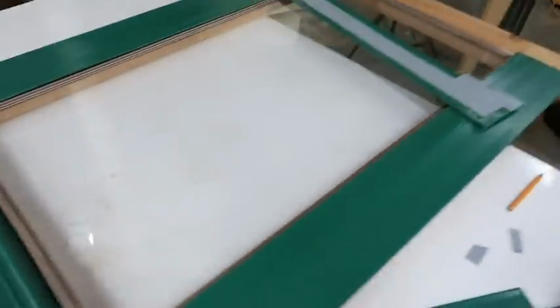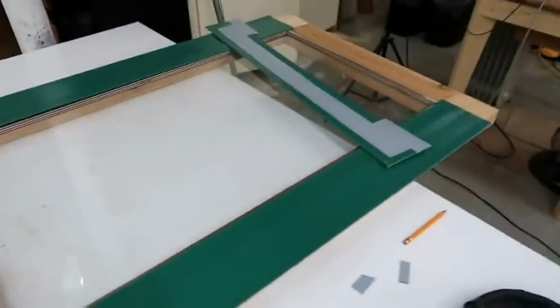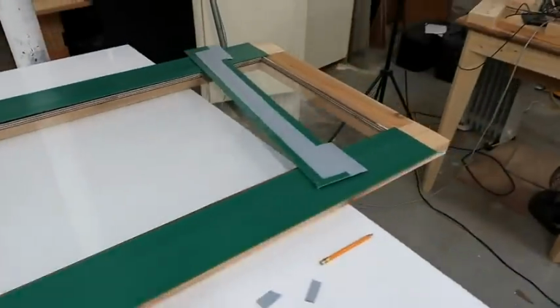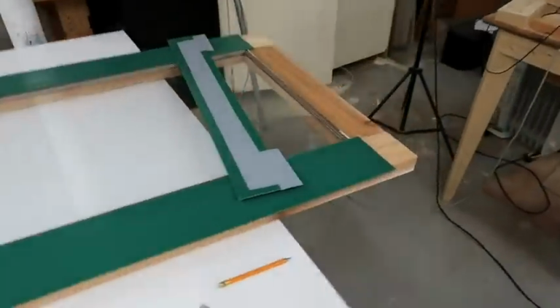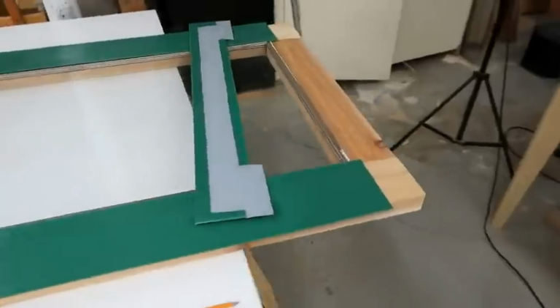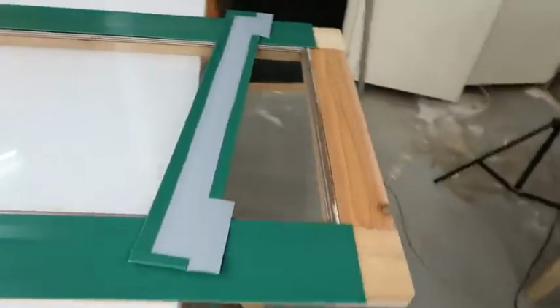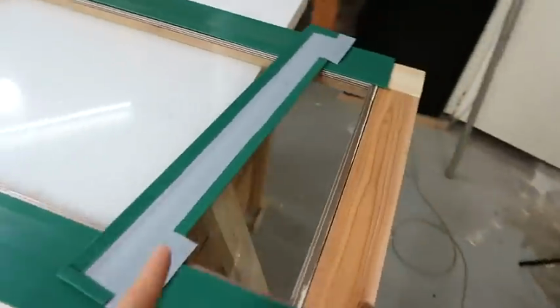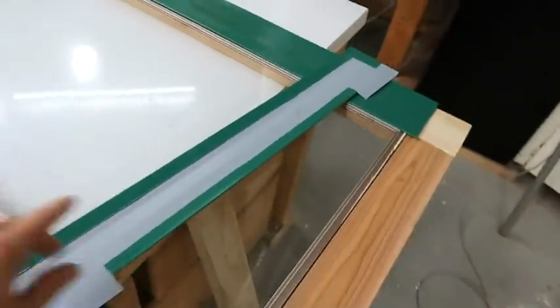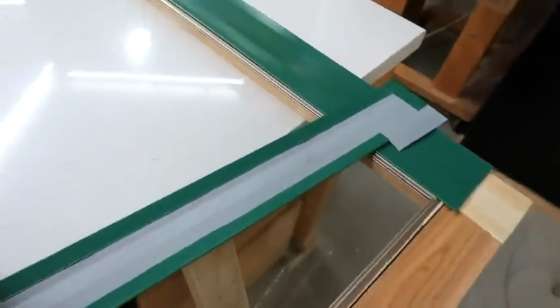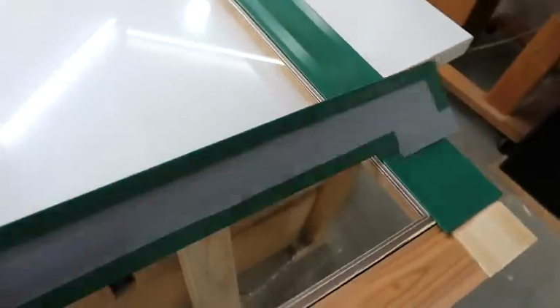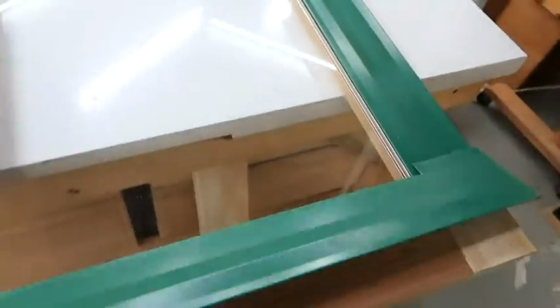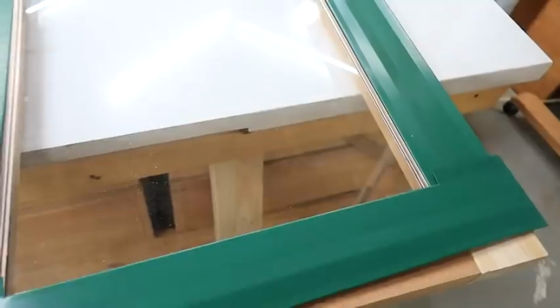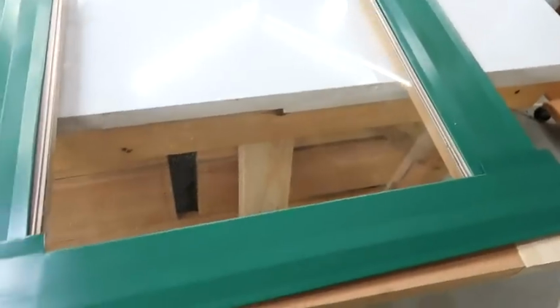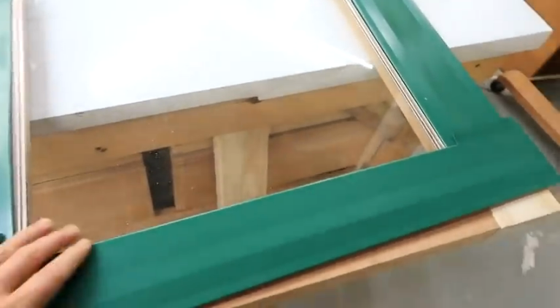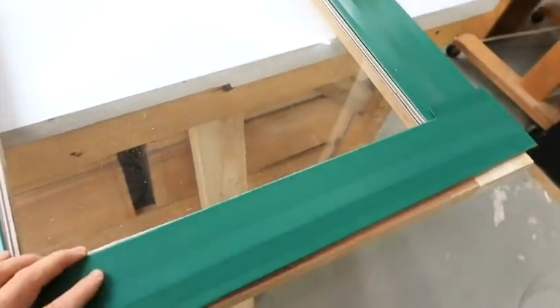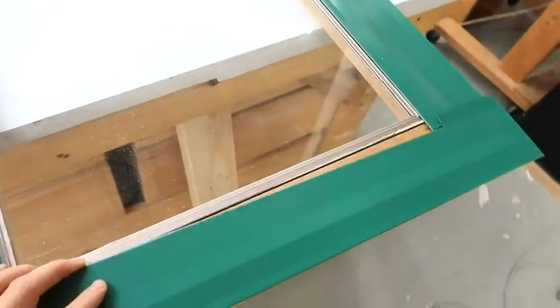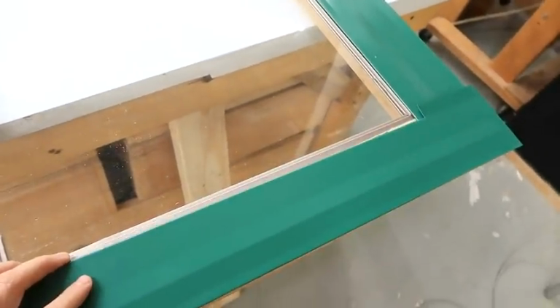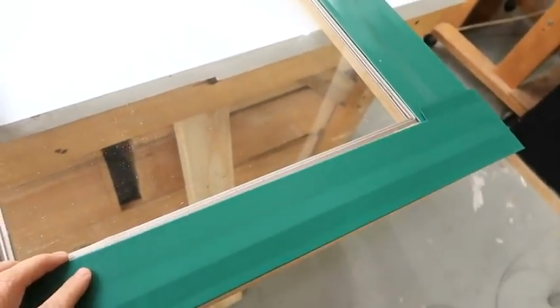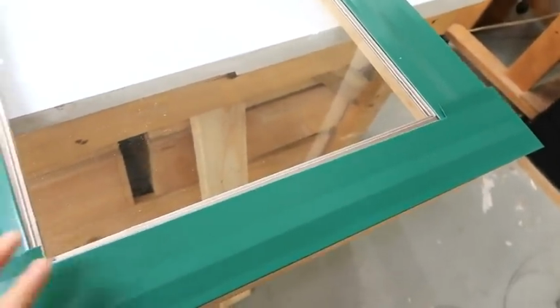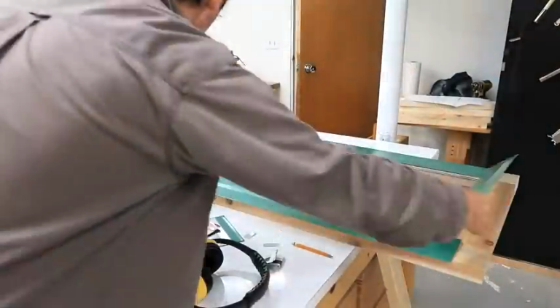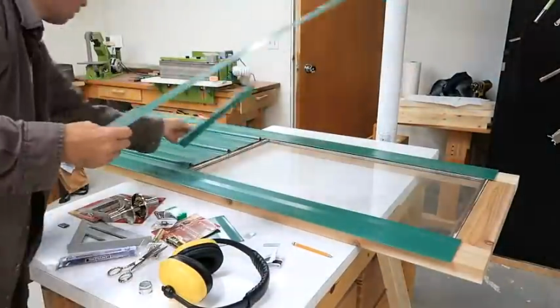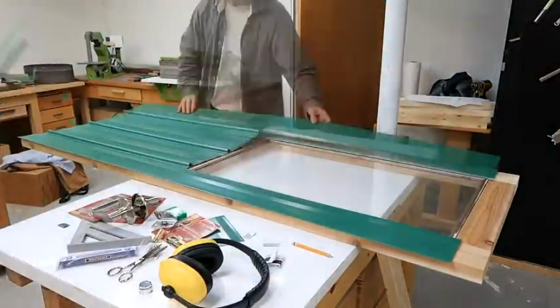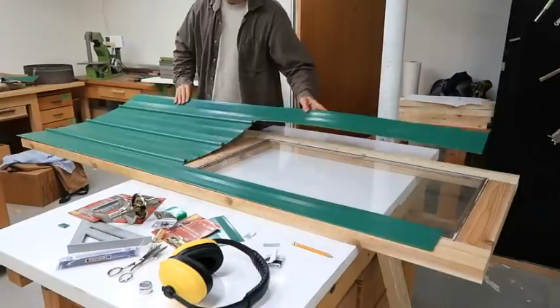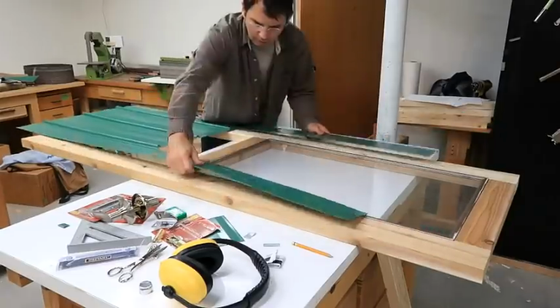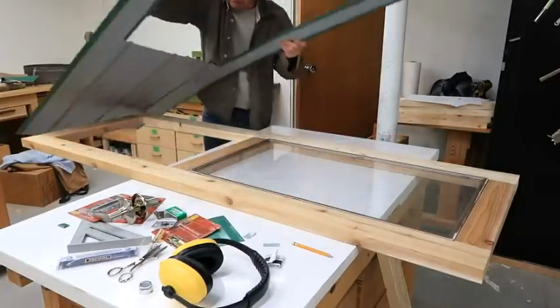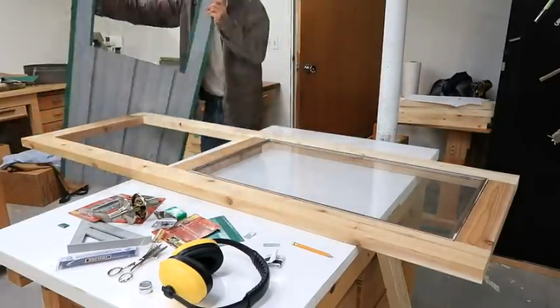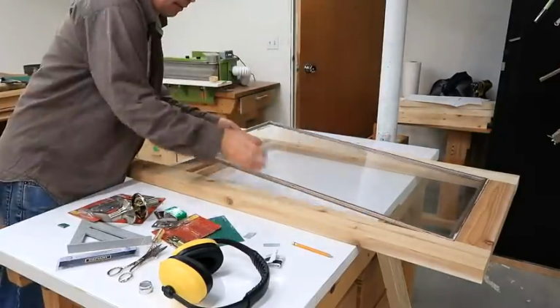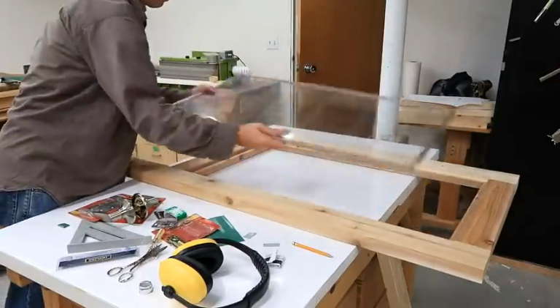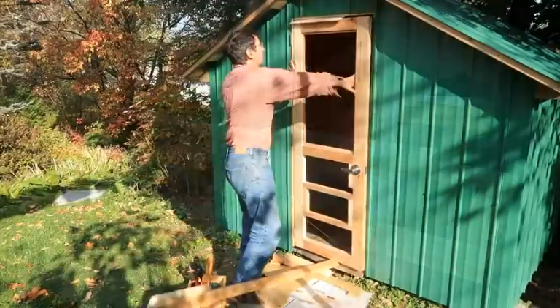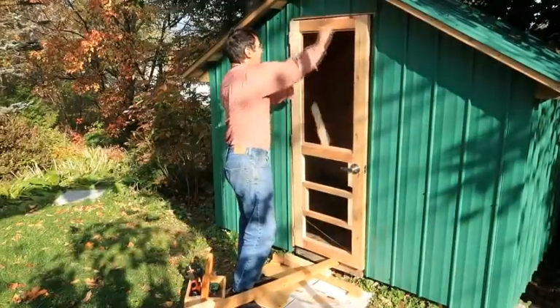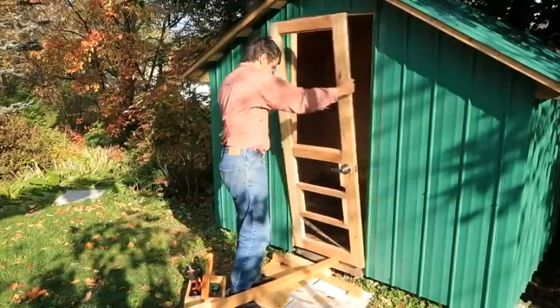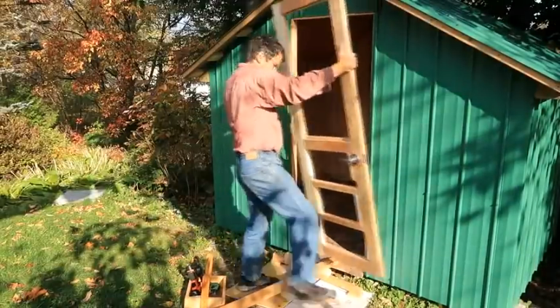For the top, the sheet was too short, so I bent this piece here that will cover the top of the window and also hold it in place. But before I go any further, I have to take all this off again, mount the hinges and the doorknob, and test fit it in the shed.